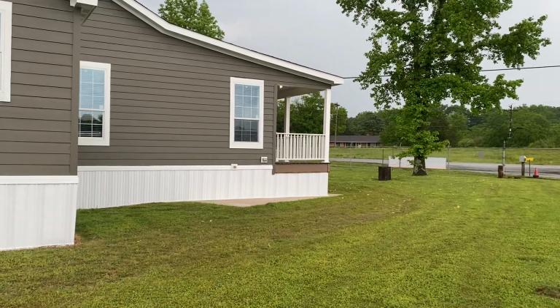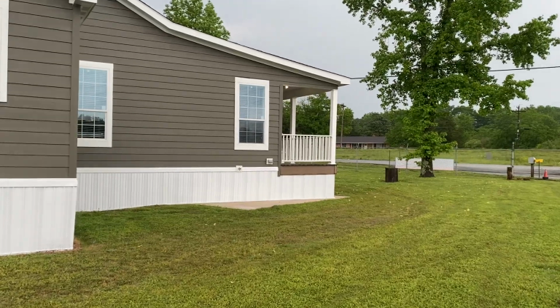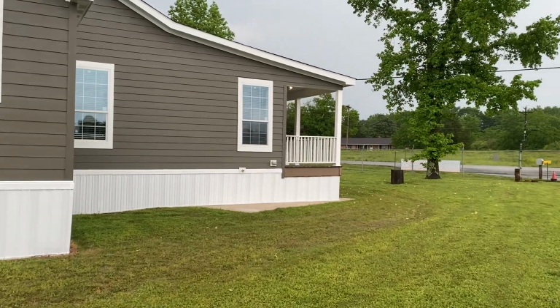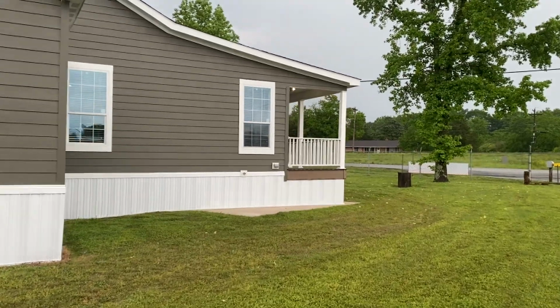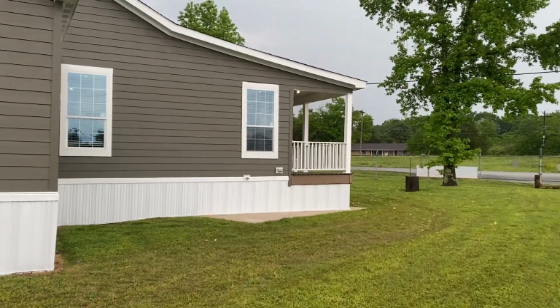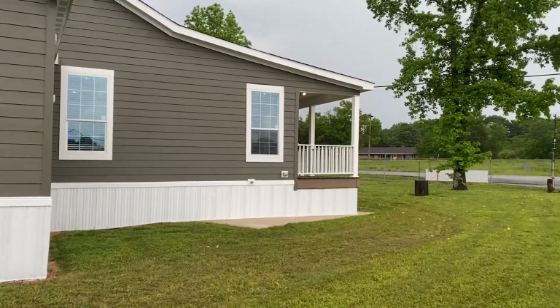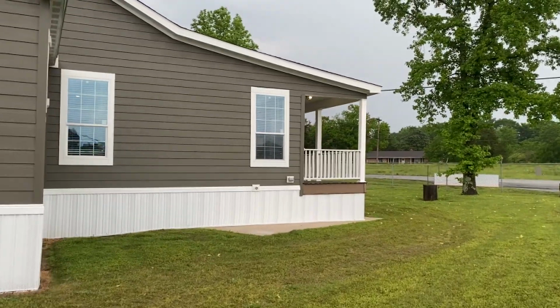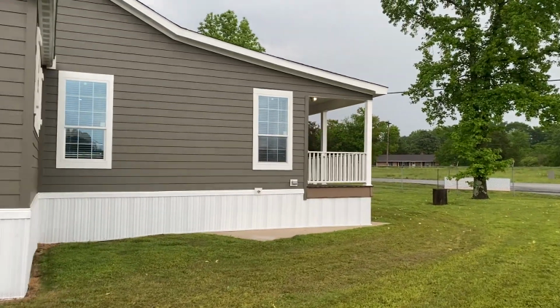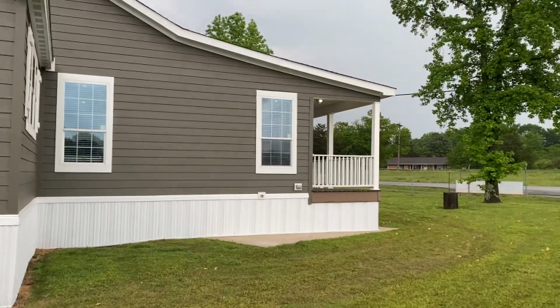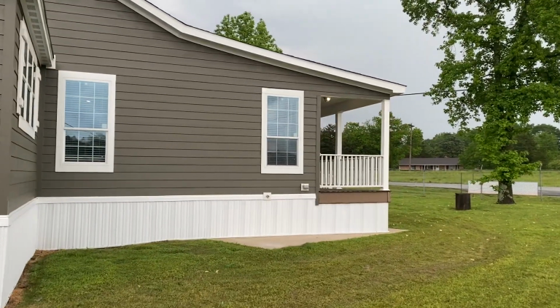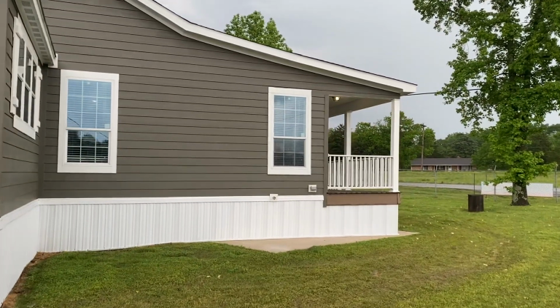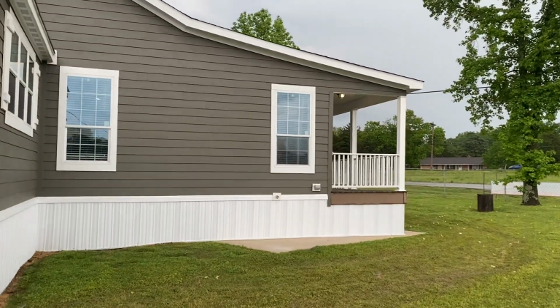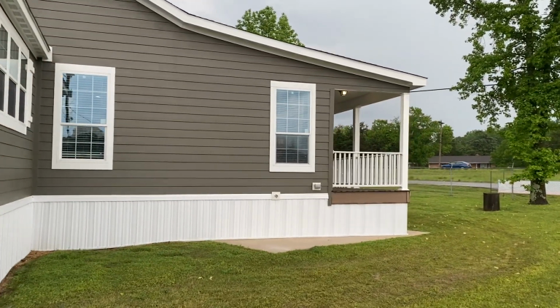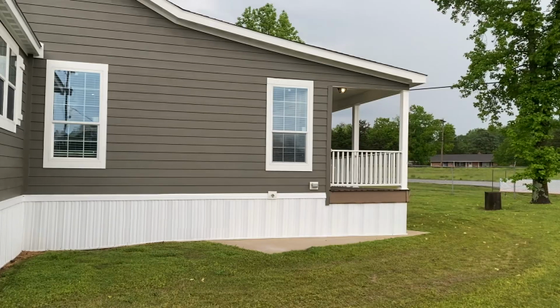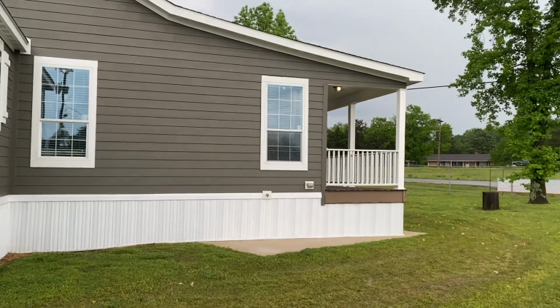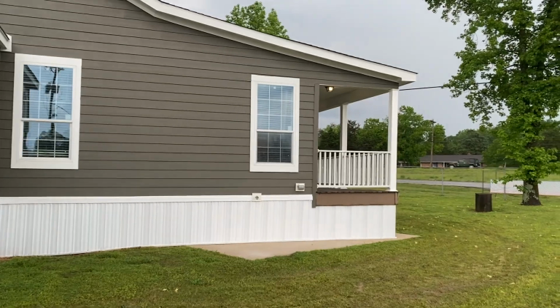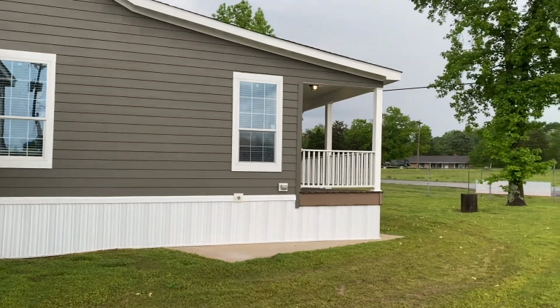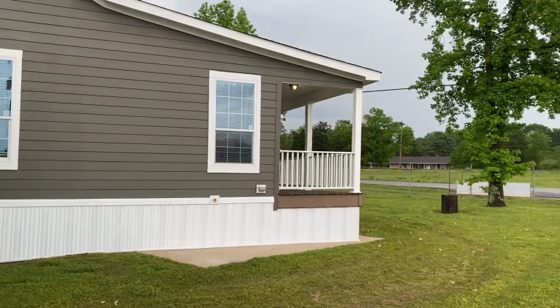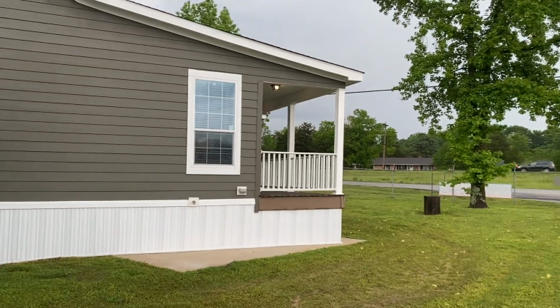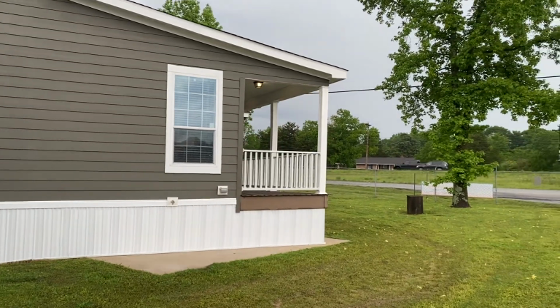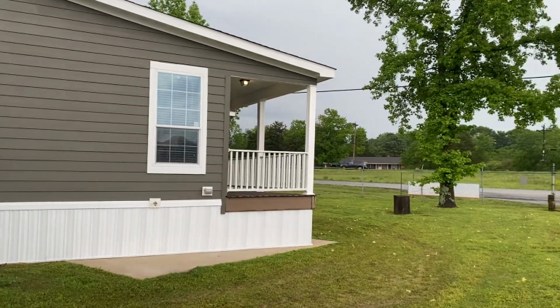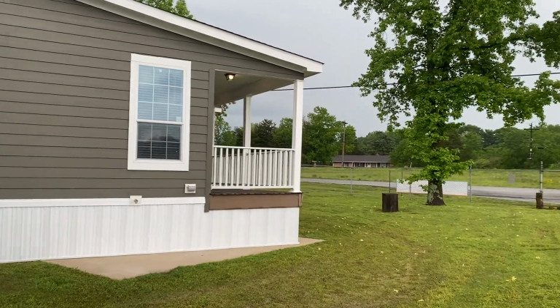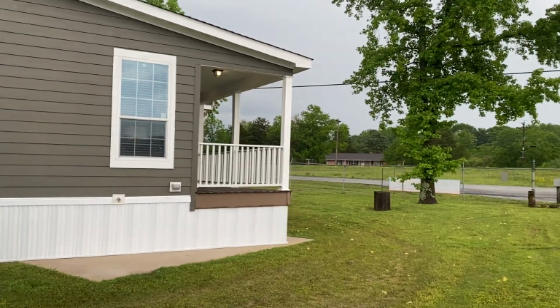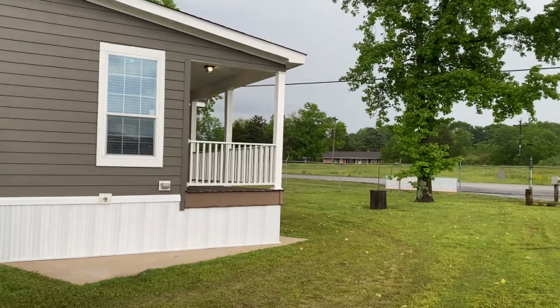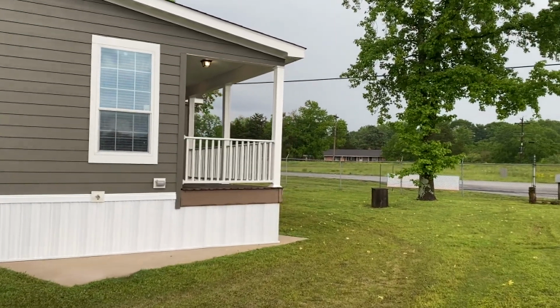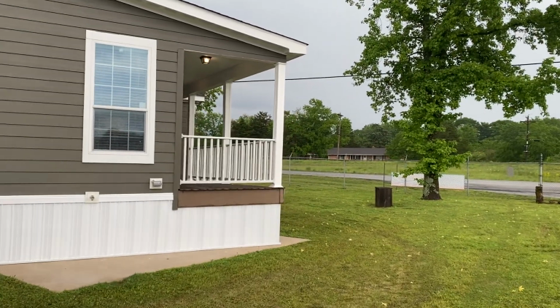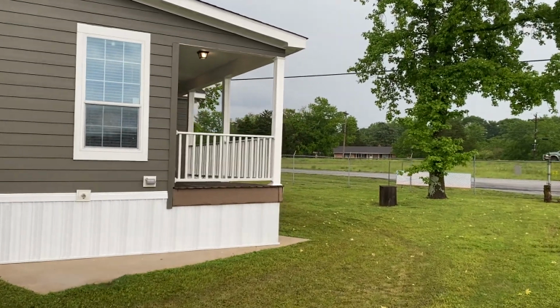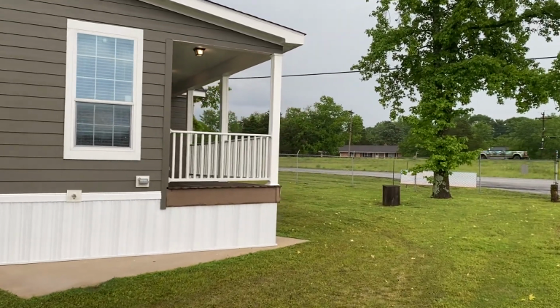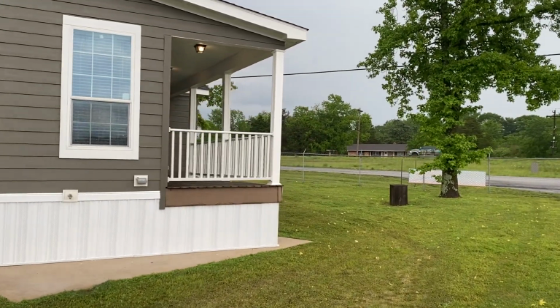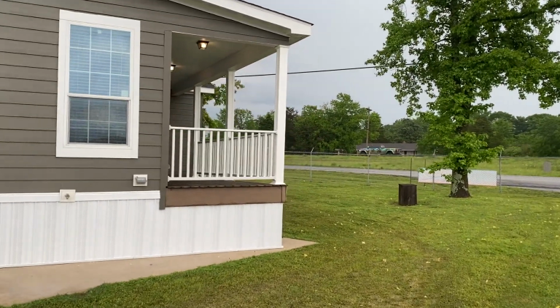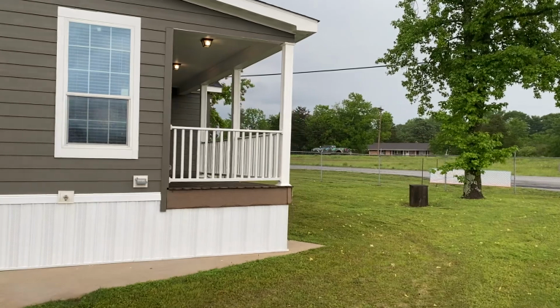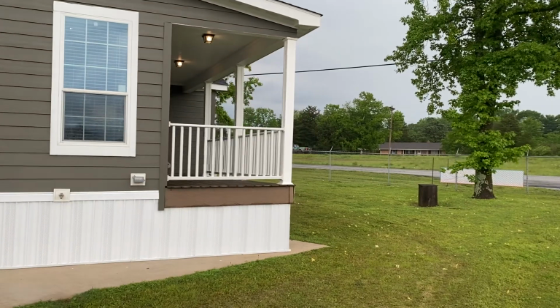Hey guys, this is Travis Worley, your manufactured home nerd. Today we are at Franklin Home Builders, an actual factory. They have four homes set up for us to tour and see.